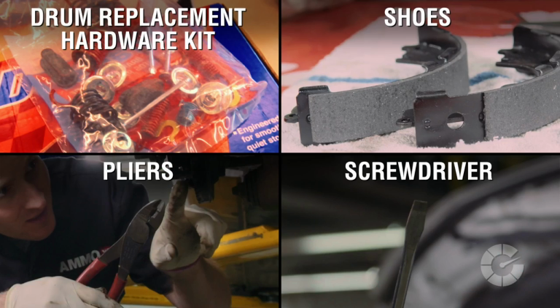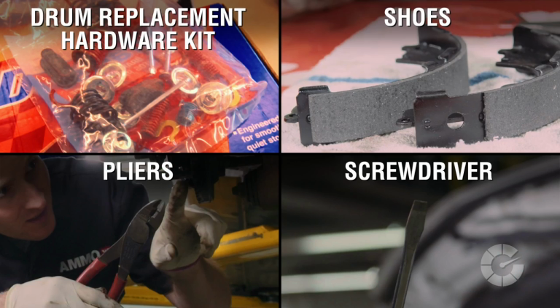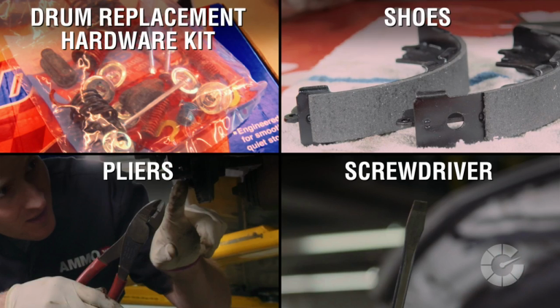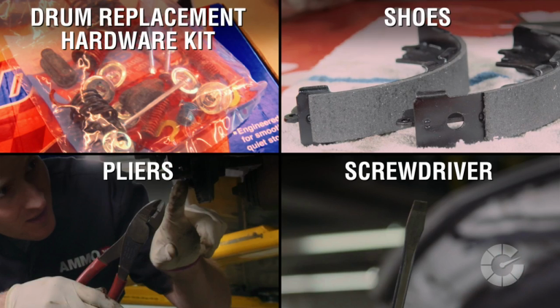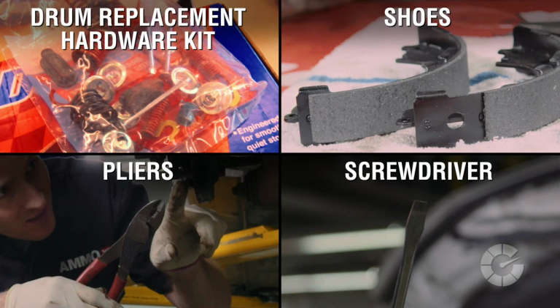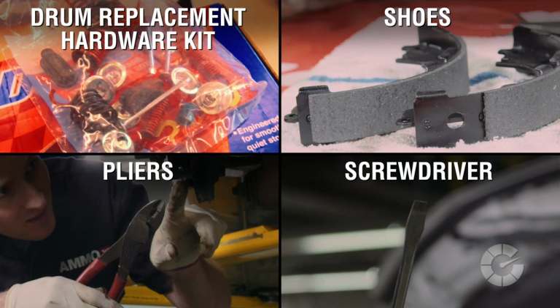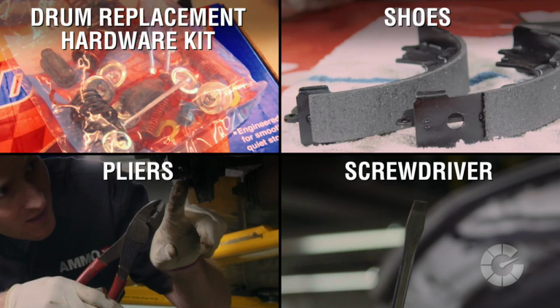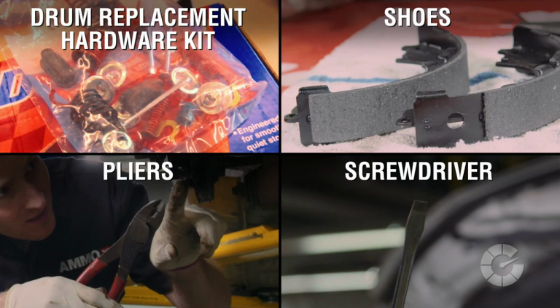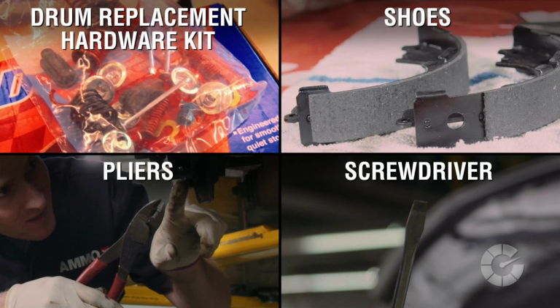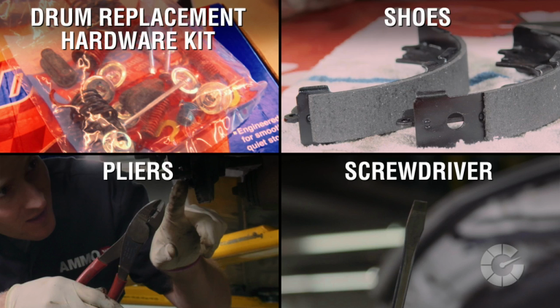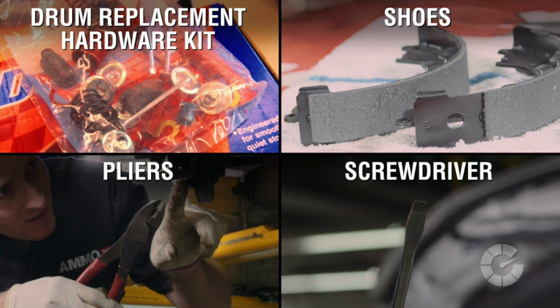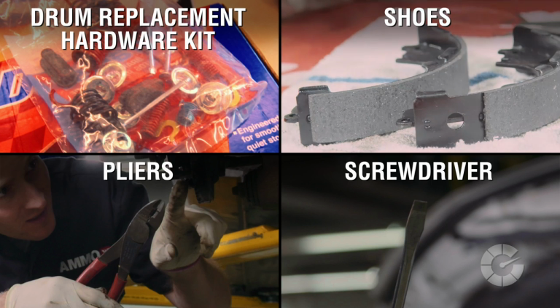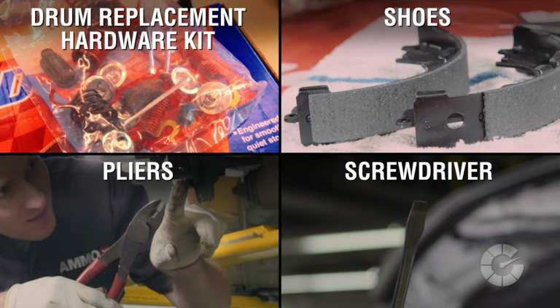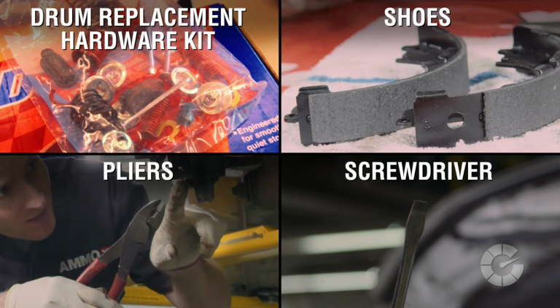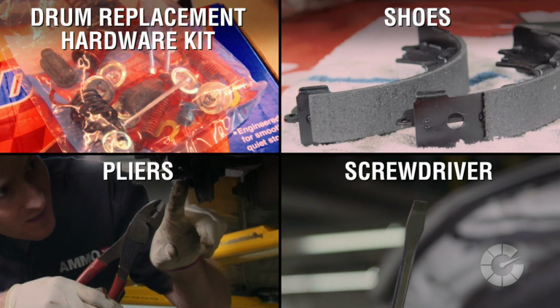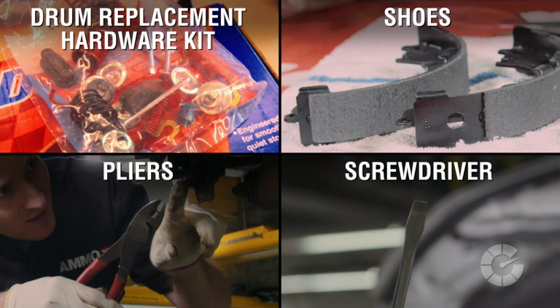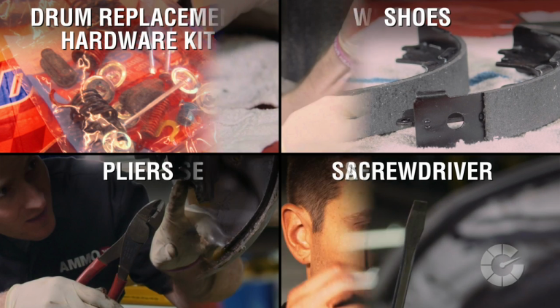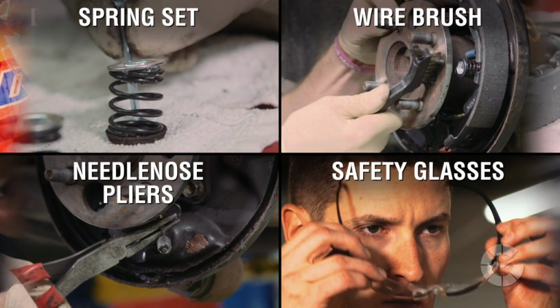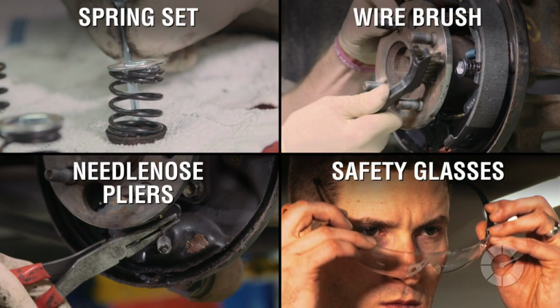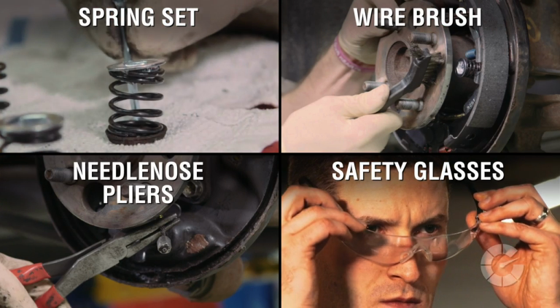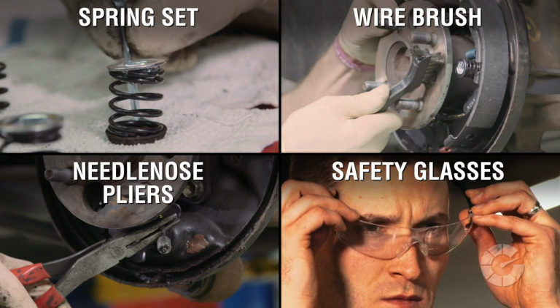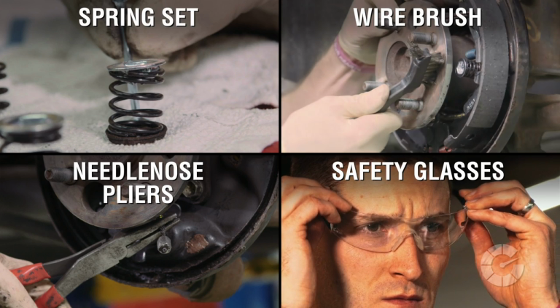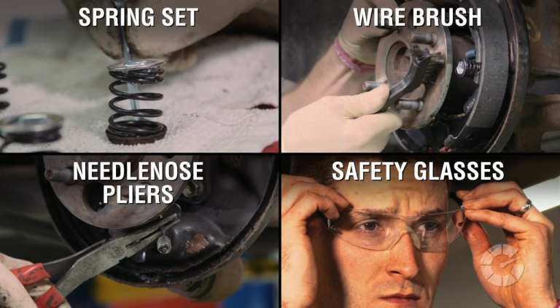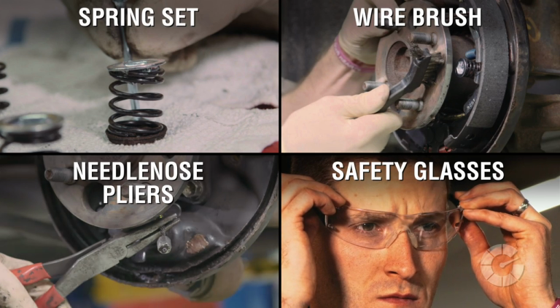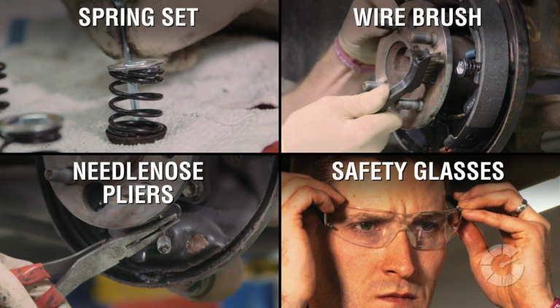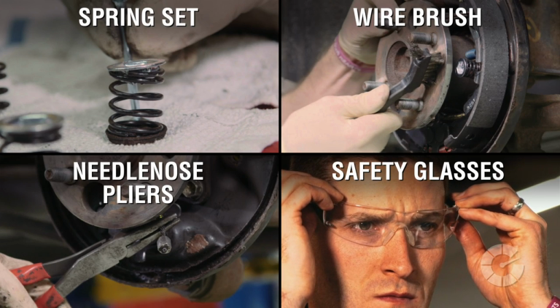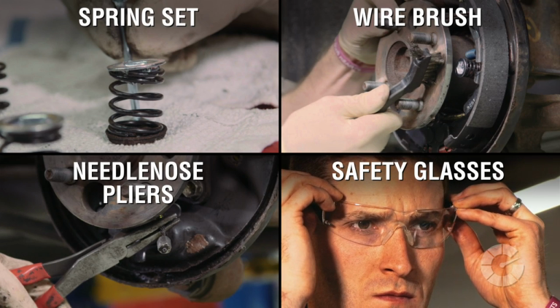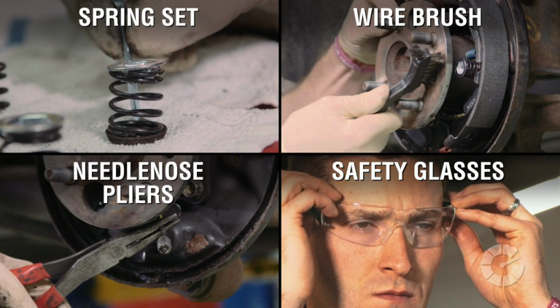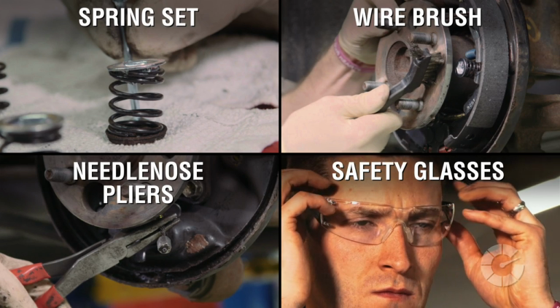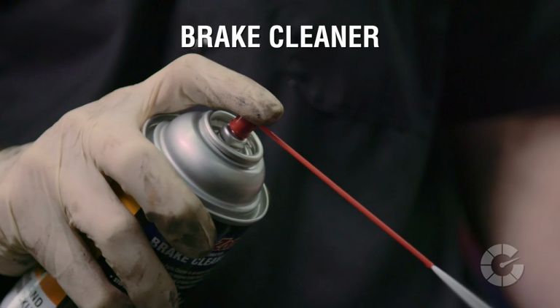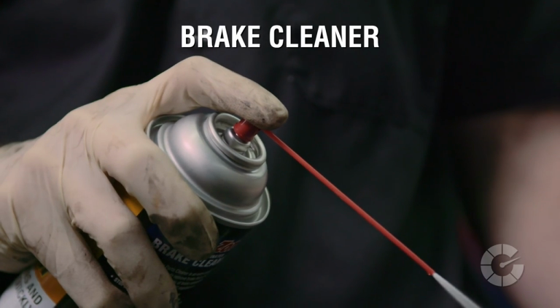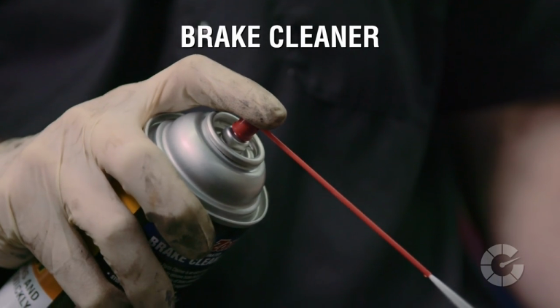Here are the tools you'll need to do it yourself: a drum replacement hardware kit, shoes, pliers, screwdriver, spring set, wire brush, needle nose pliers, protective eyewear, and of course brake clean.